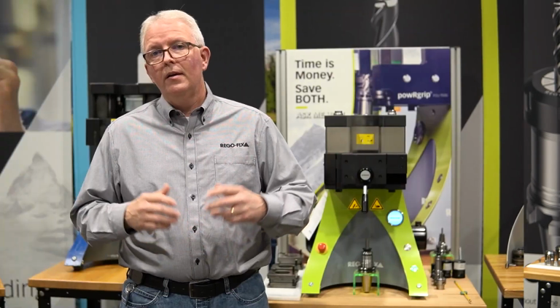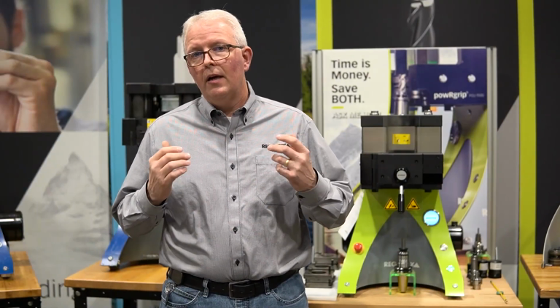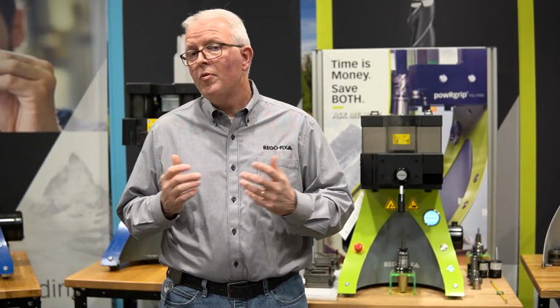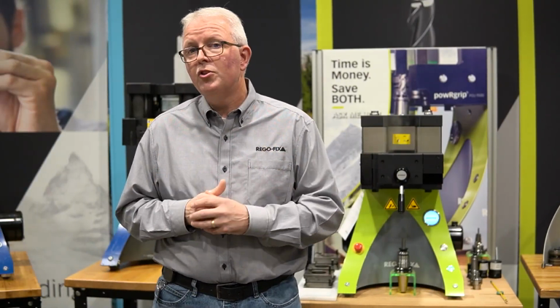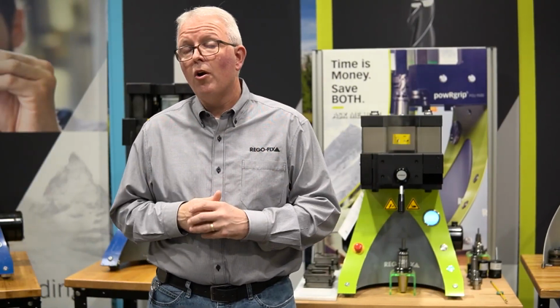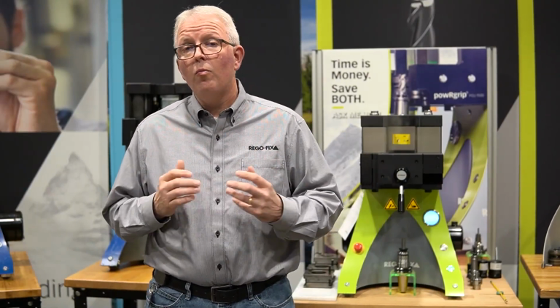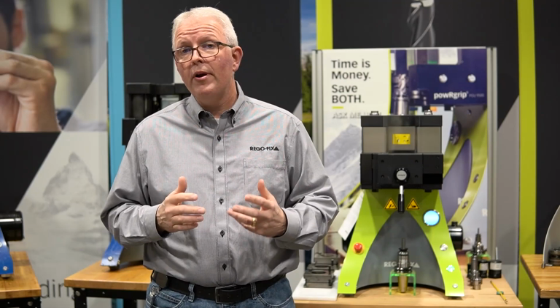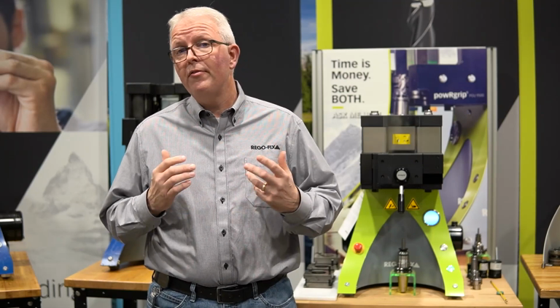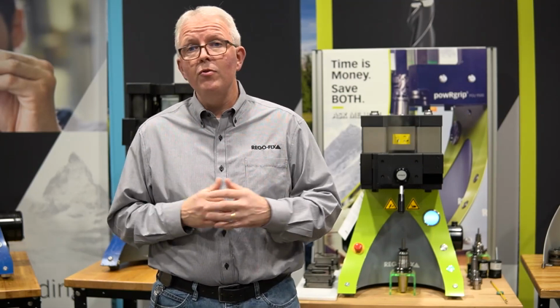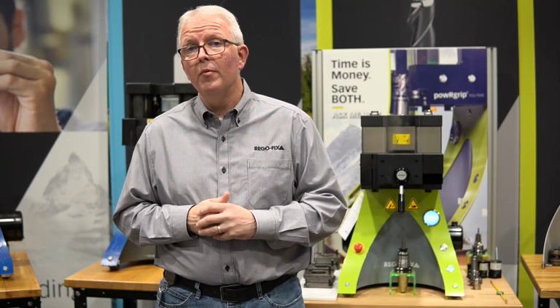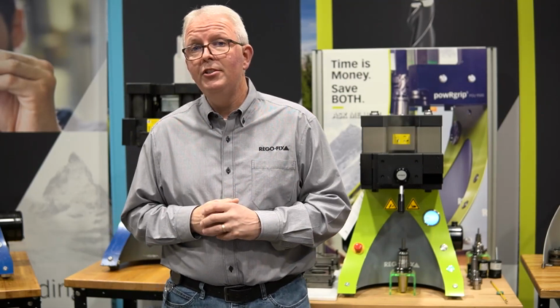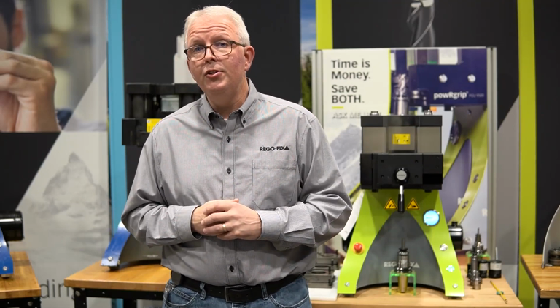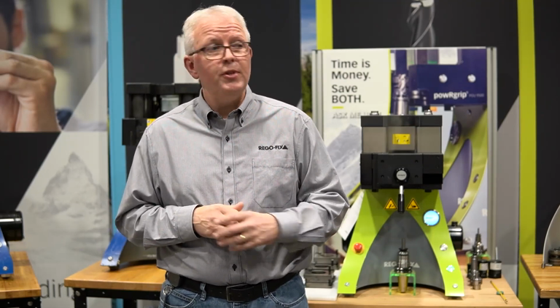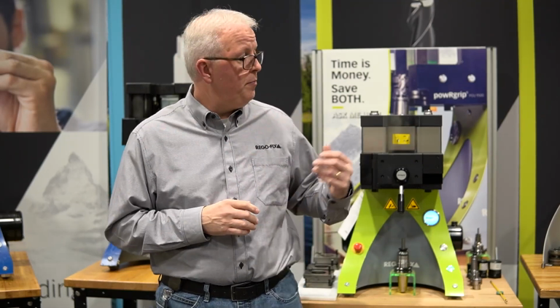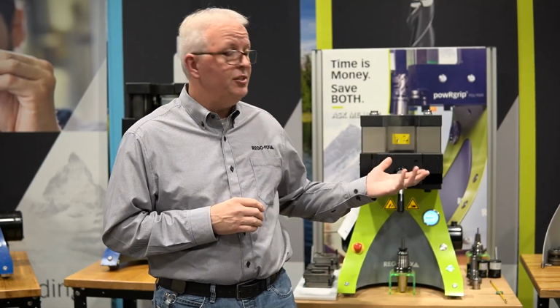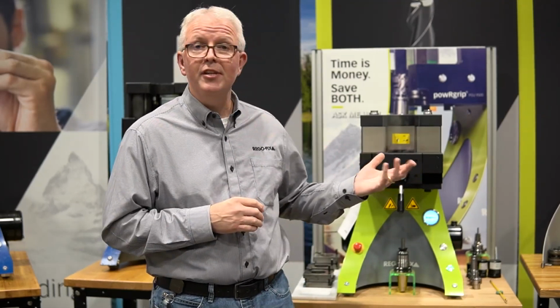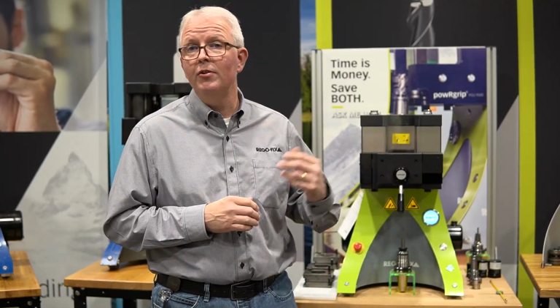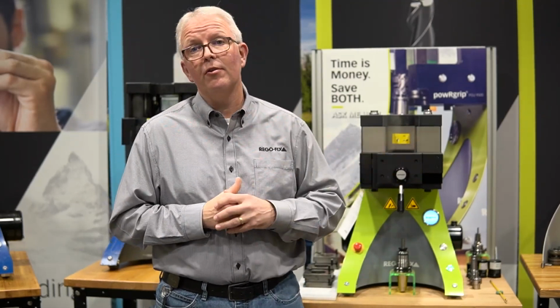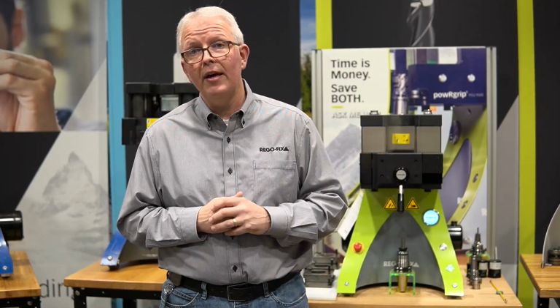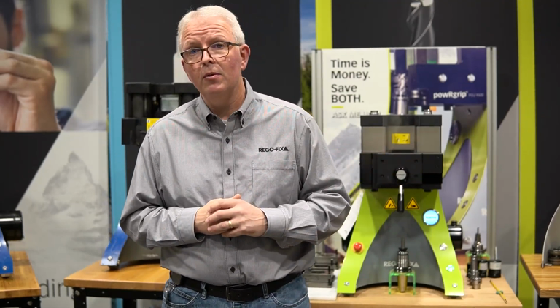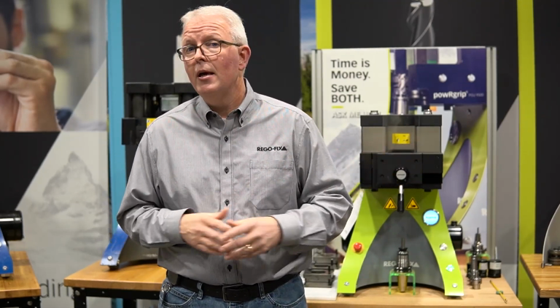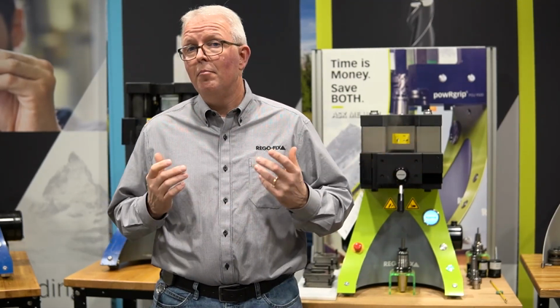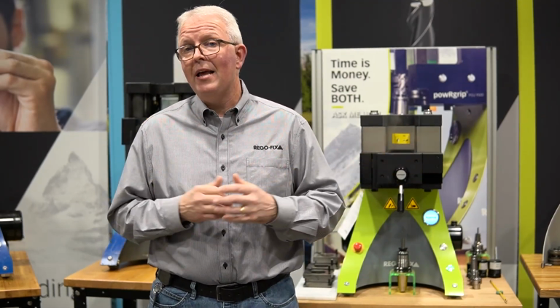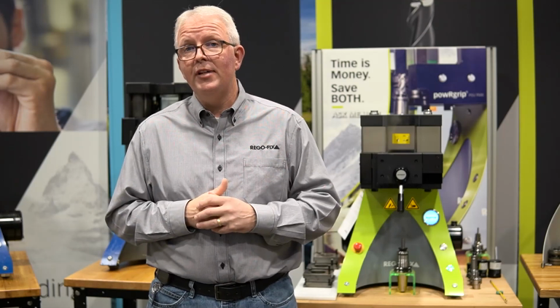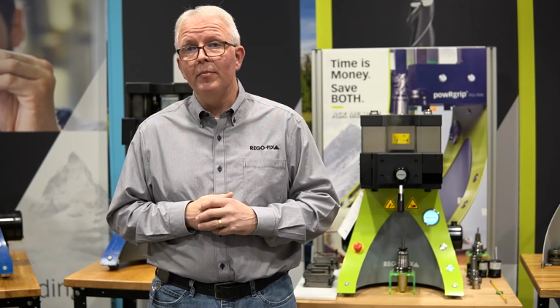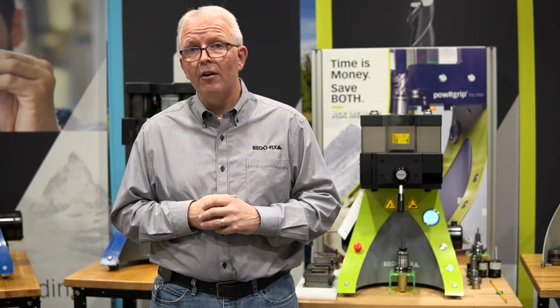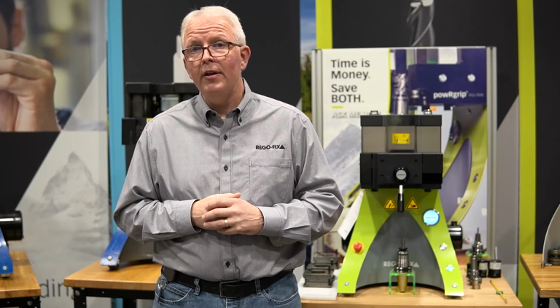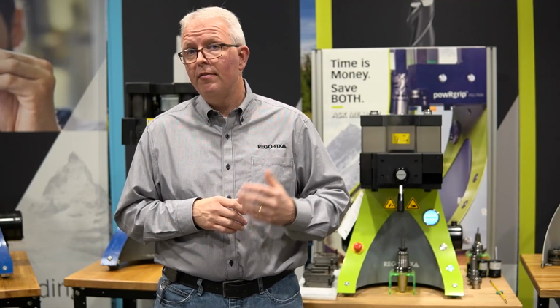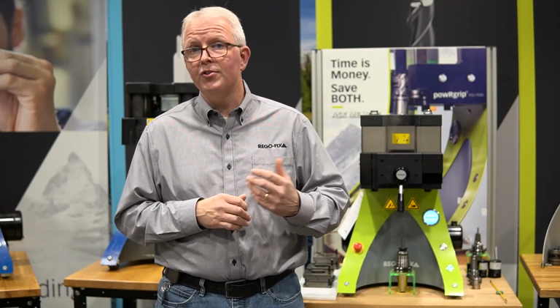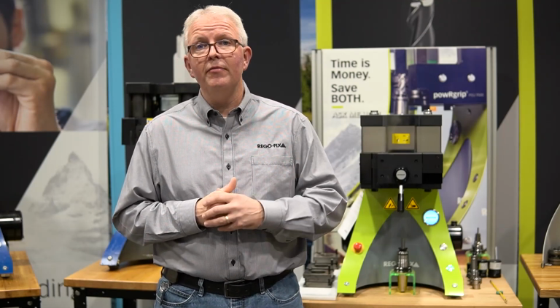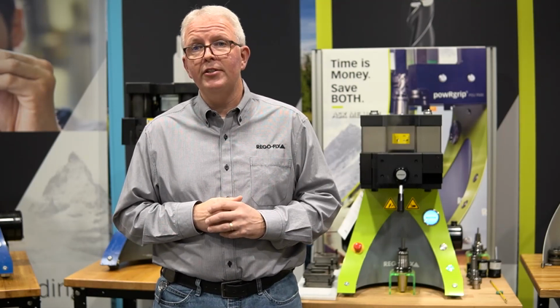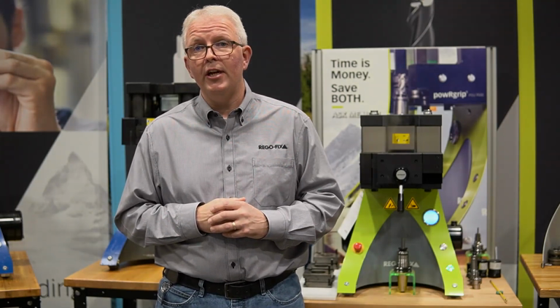I hope you've enjoyed our brief review of the PGUs and the PGC units that are available. My name is David McHenry. This is RegoFix Tech Chat.